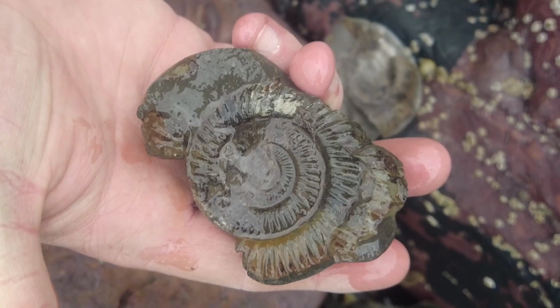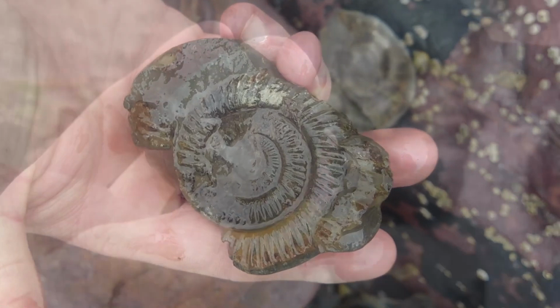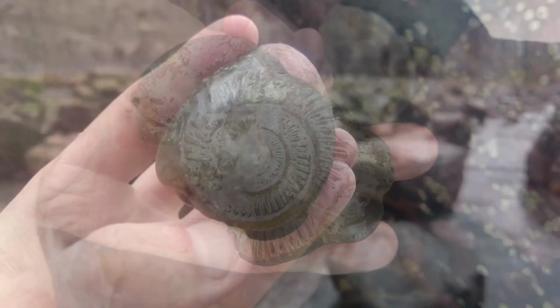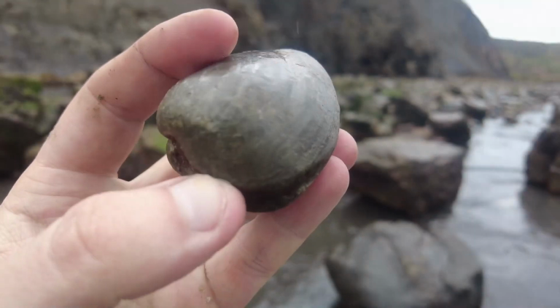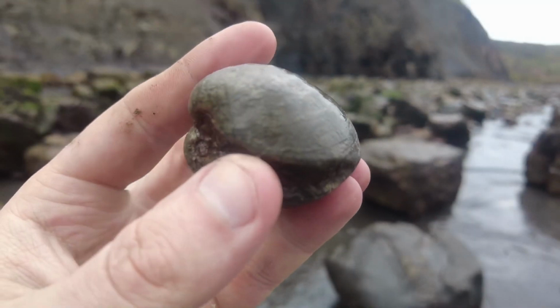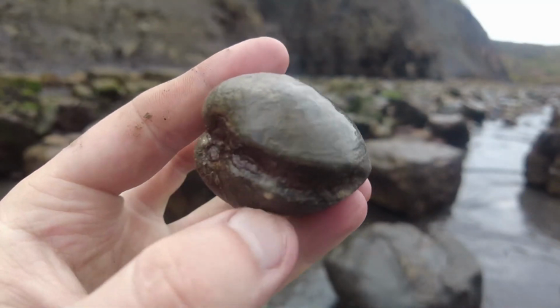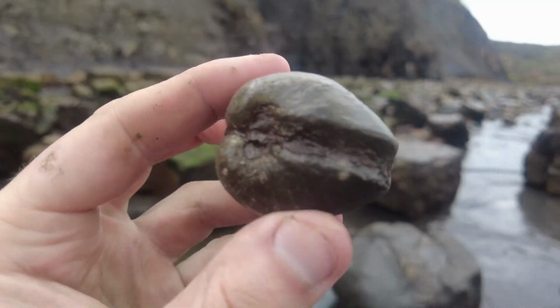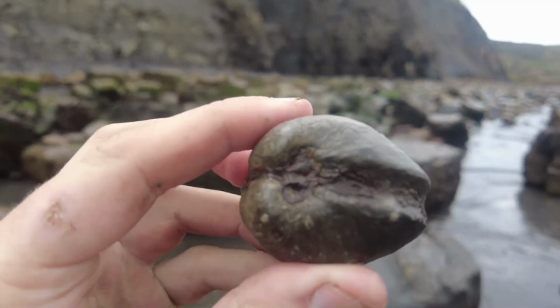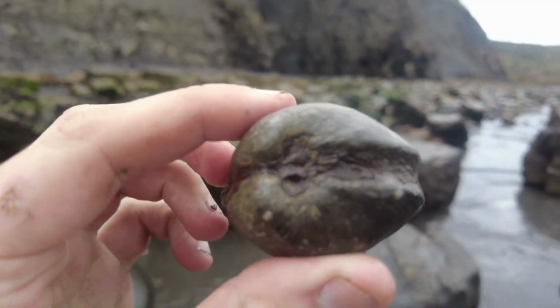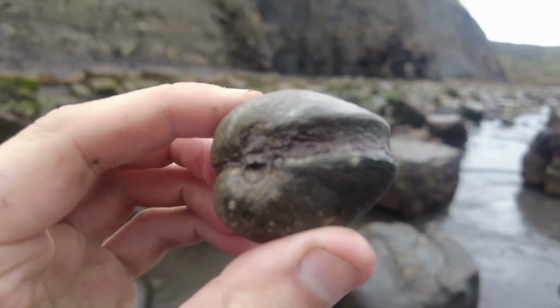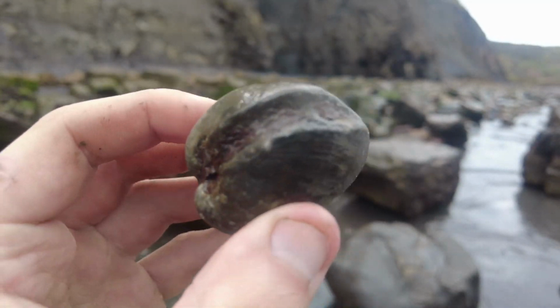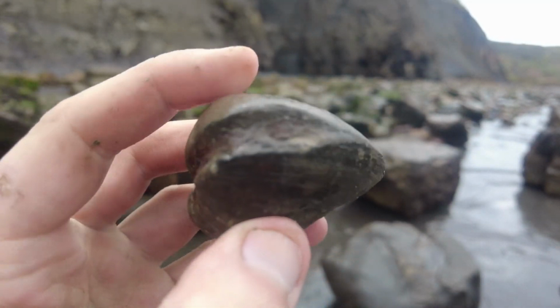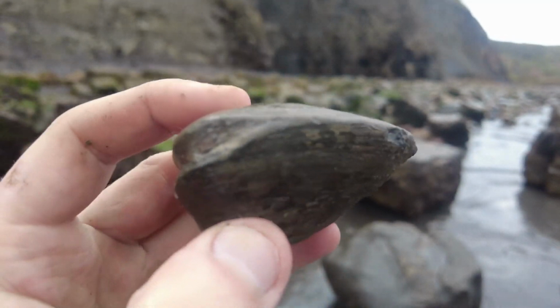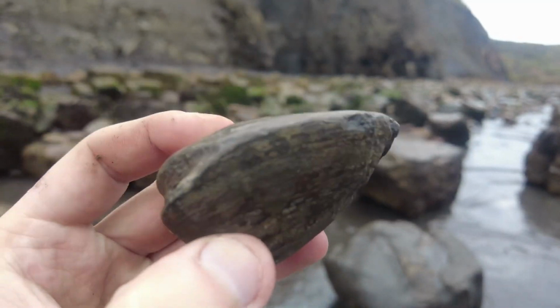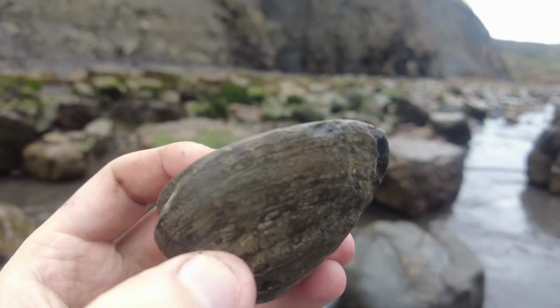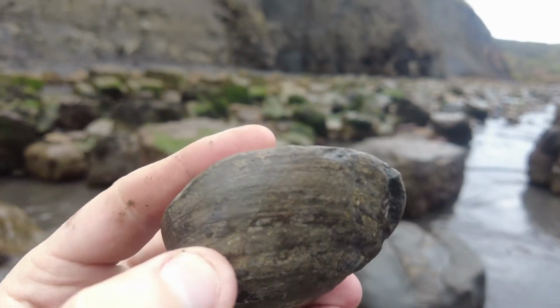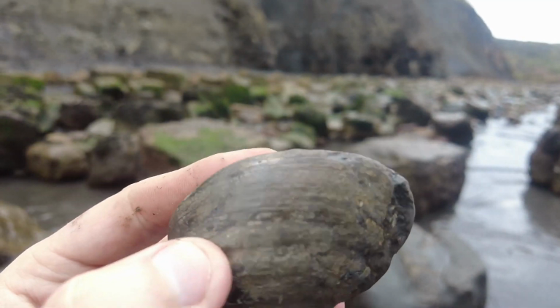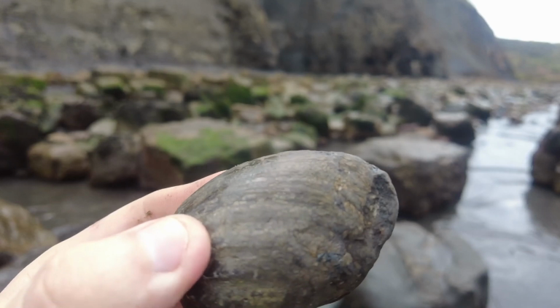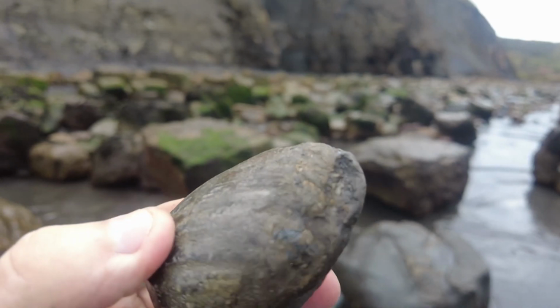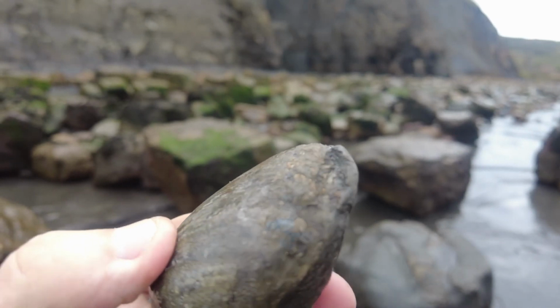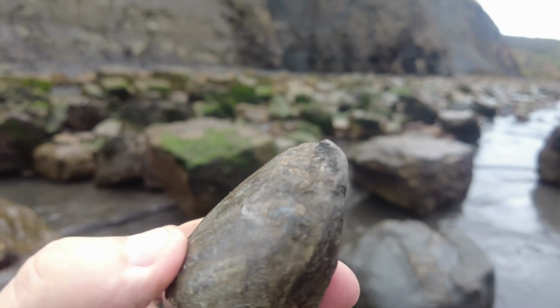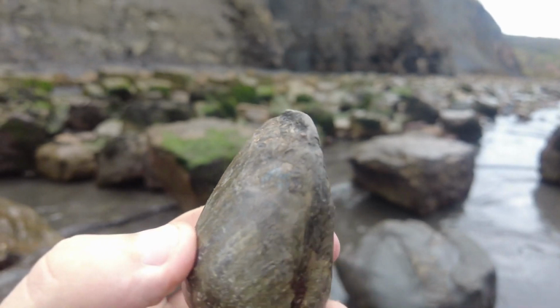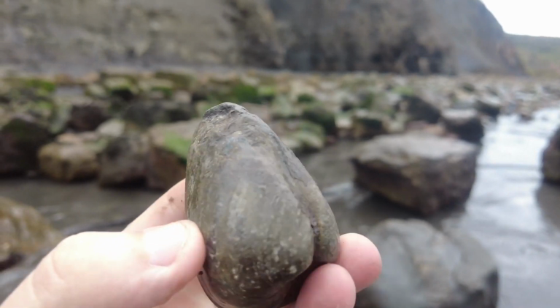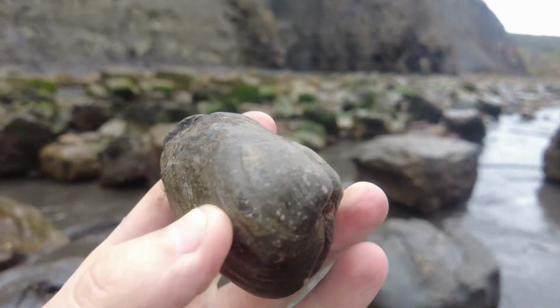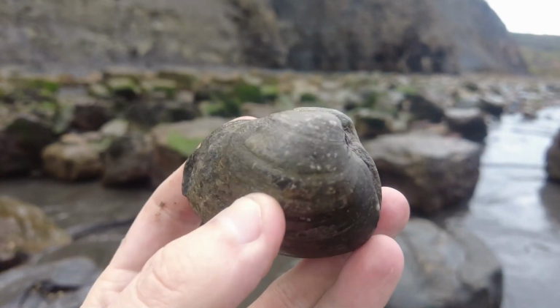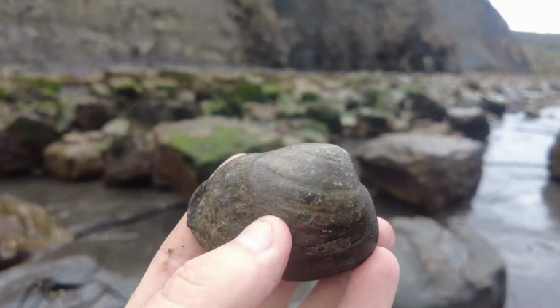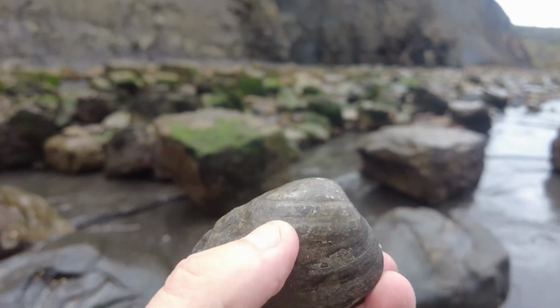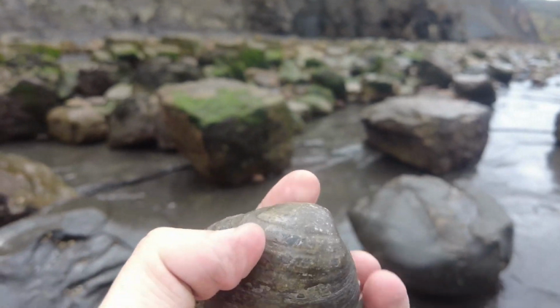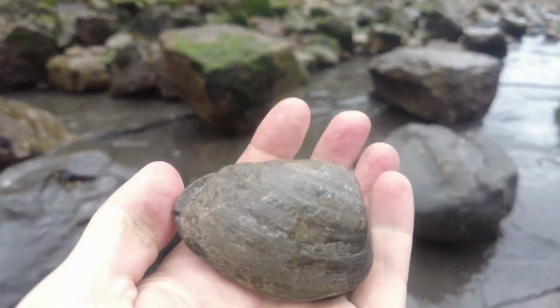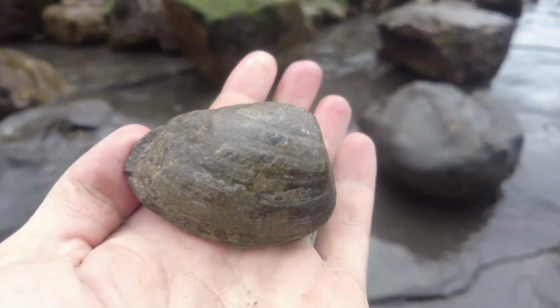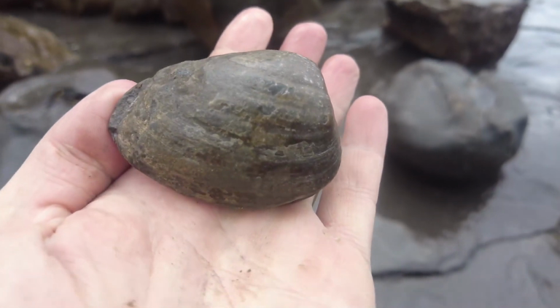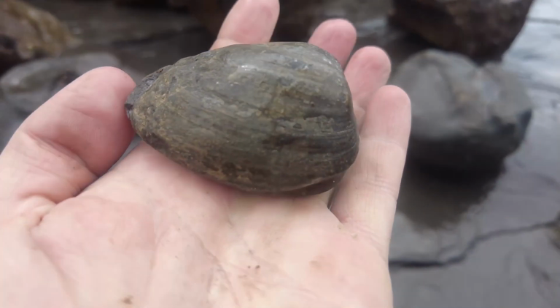A beautiful example here — a complete bivalve shell. Absolutely amazing. Nice chunky example.